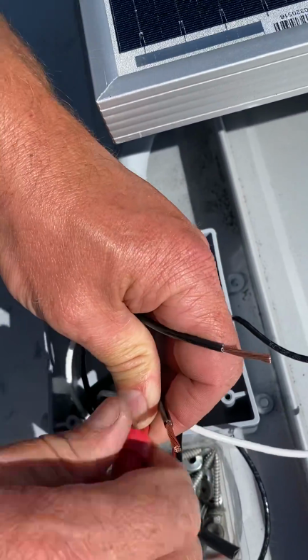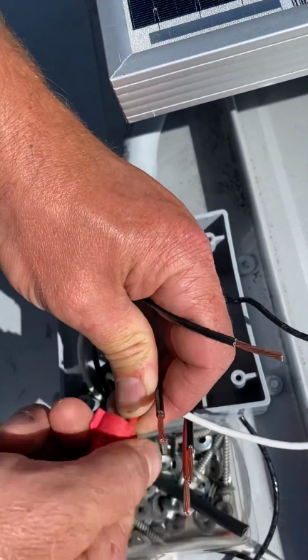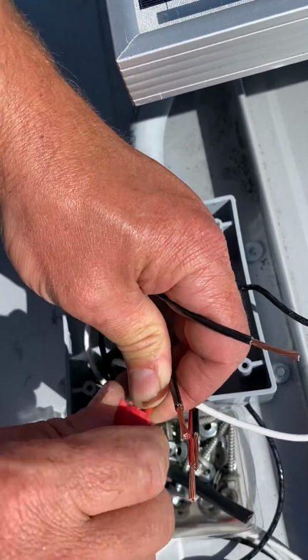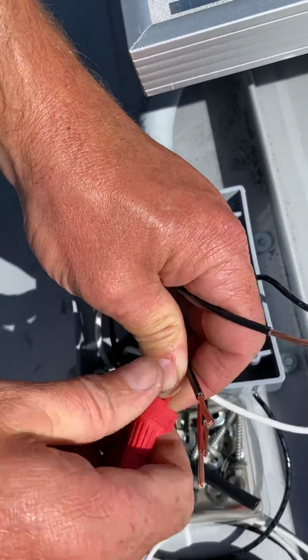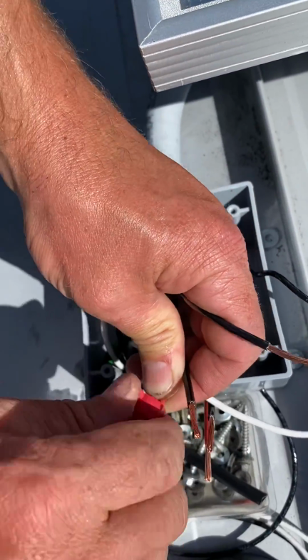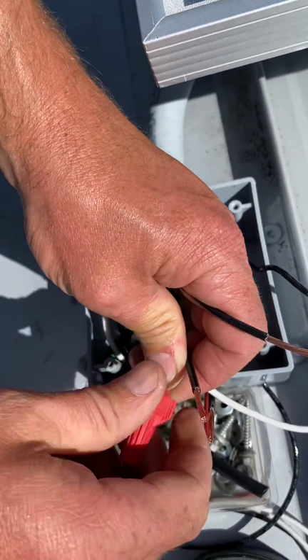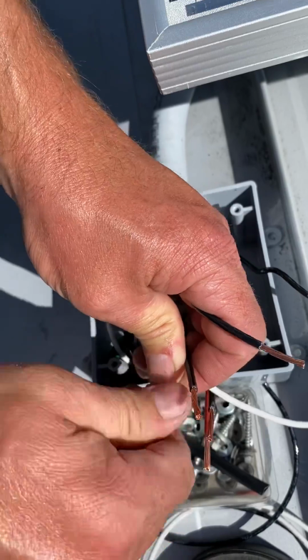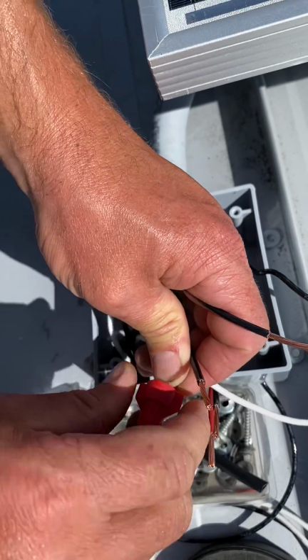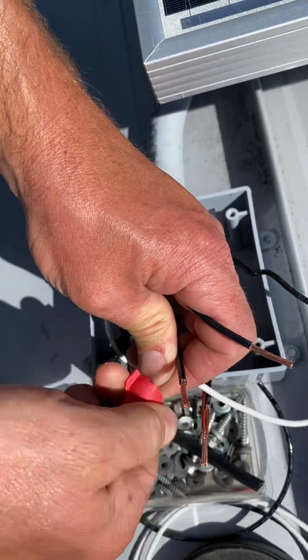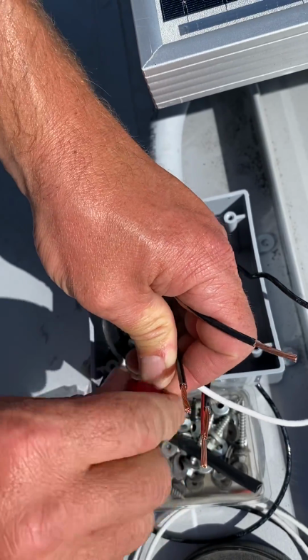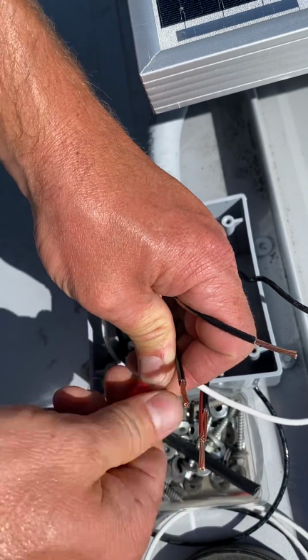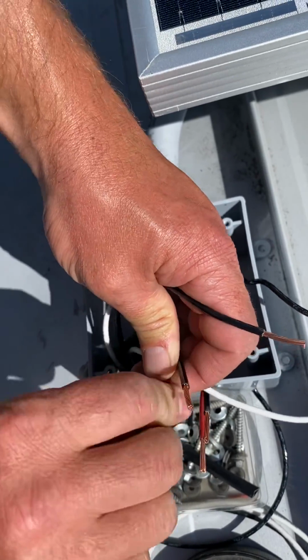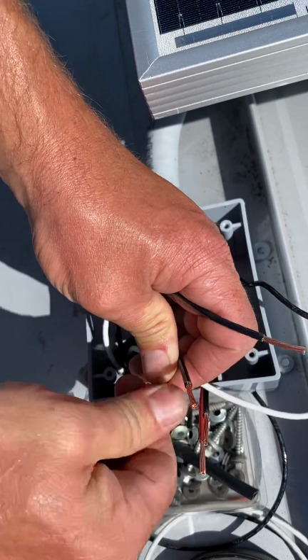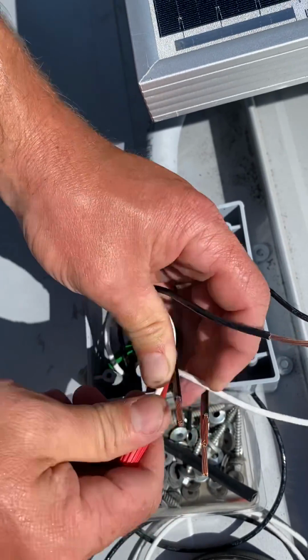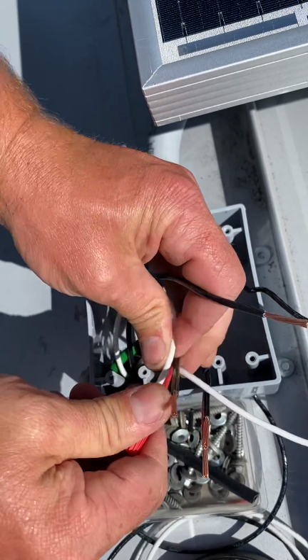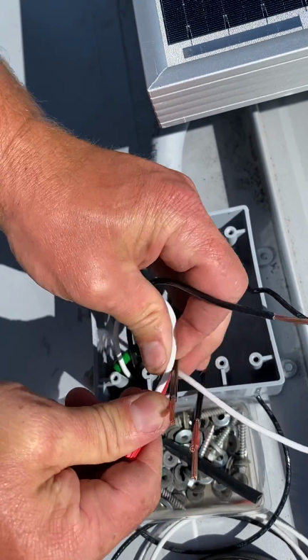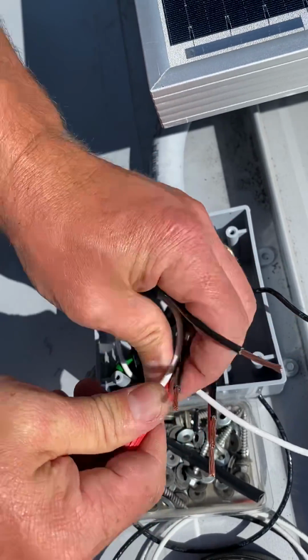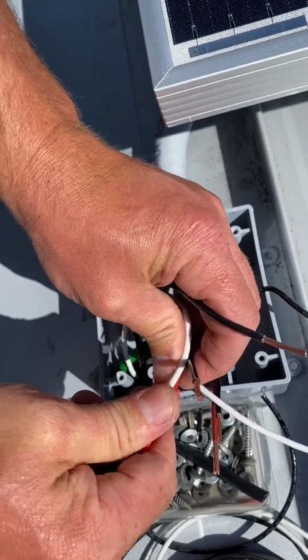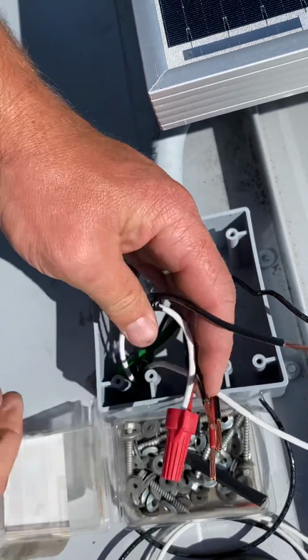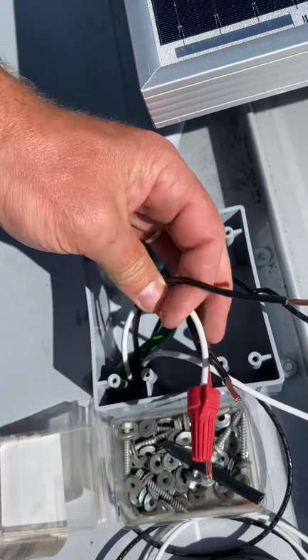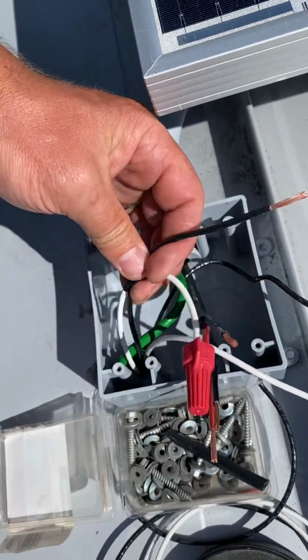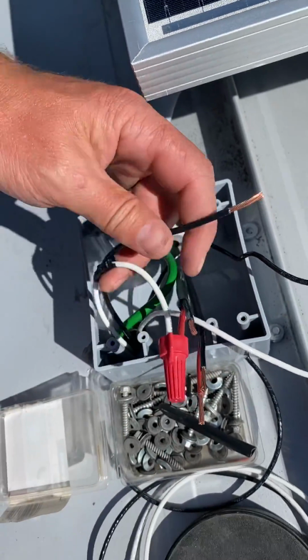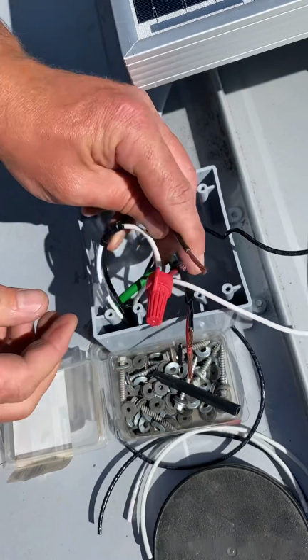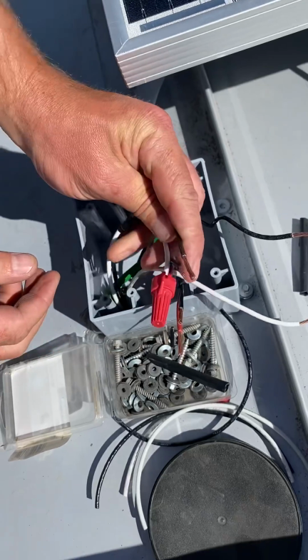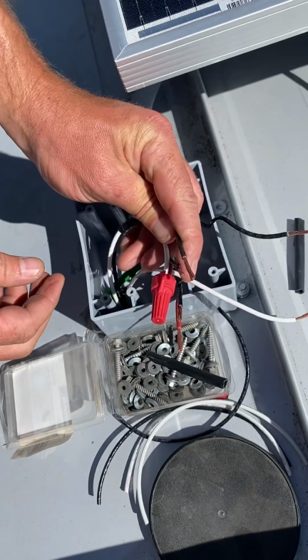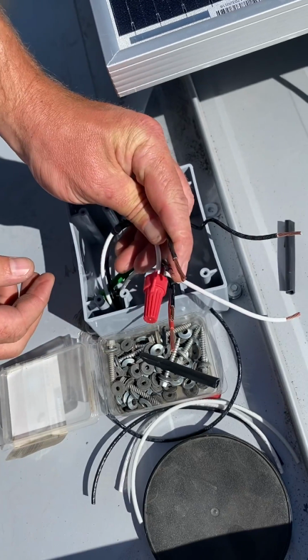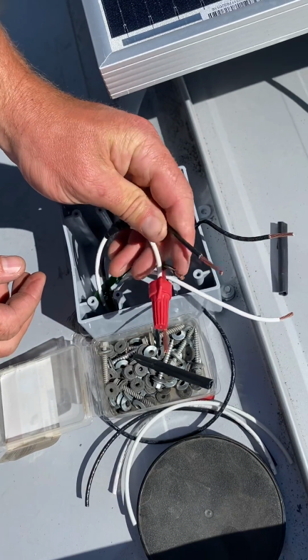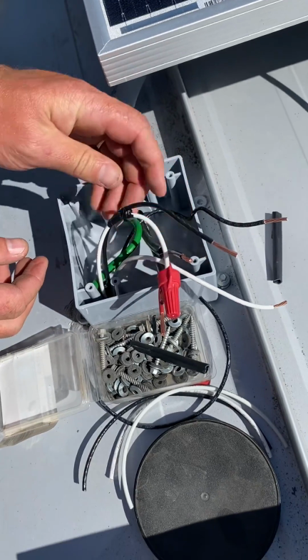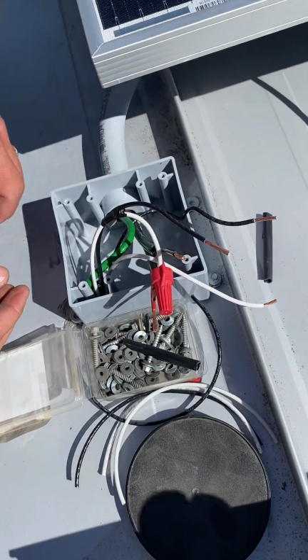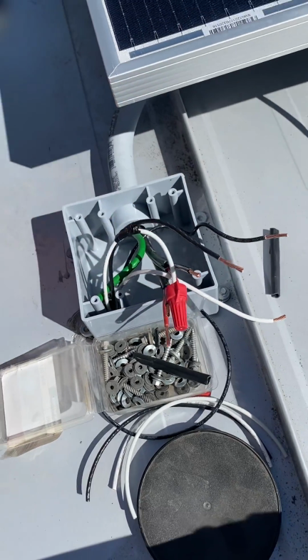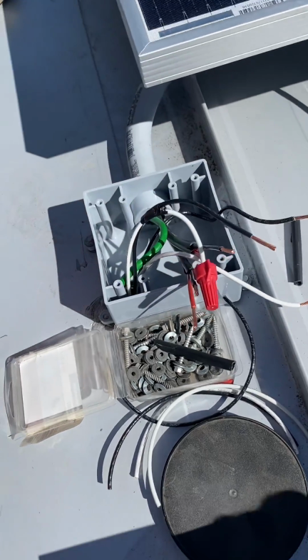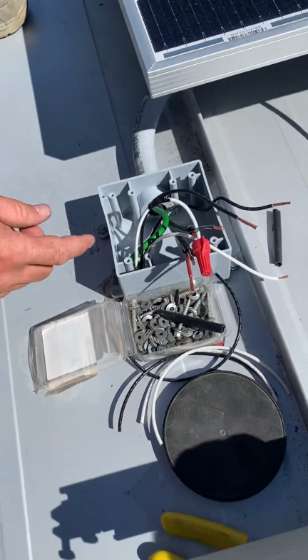You always want to pull on your wires once you get it nice and tight — you want to make sure that neither of your wires will slip loose. And then another one right there.